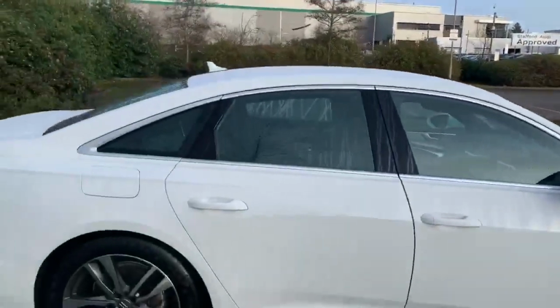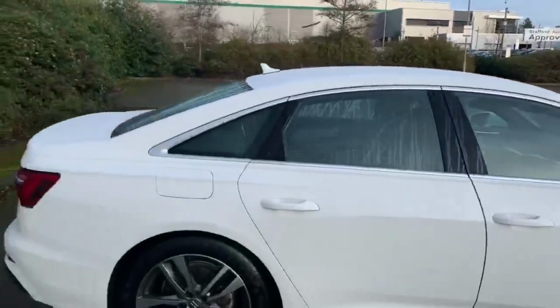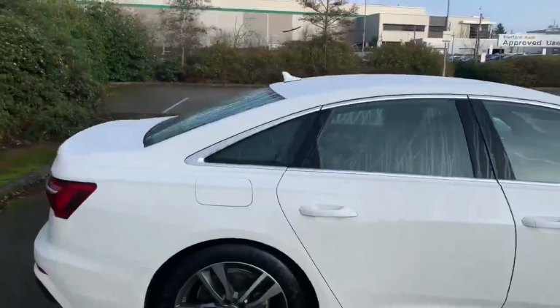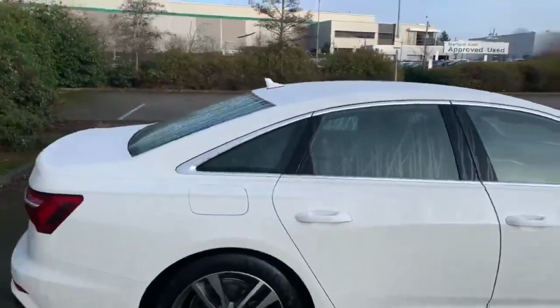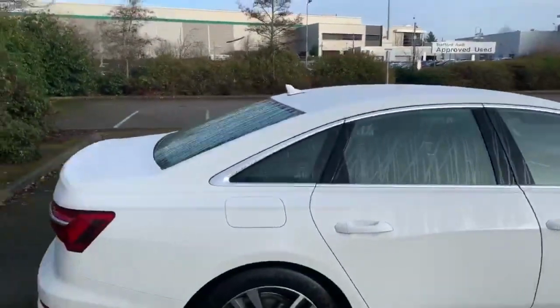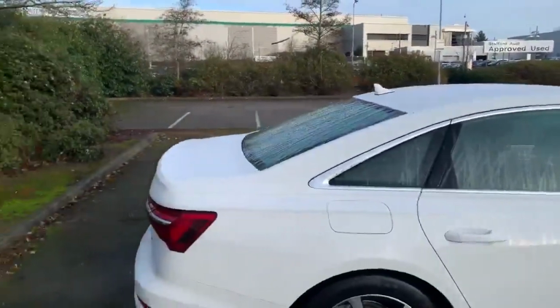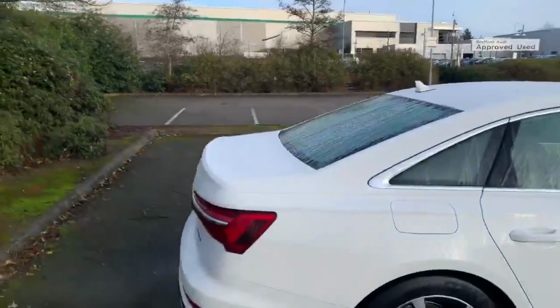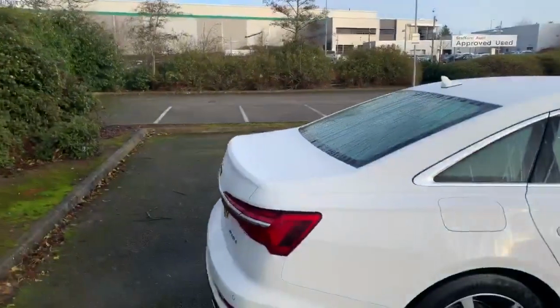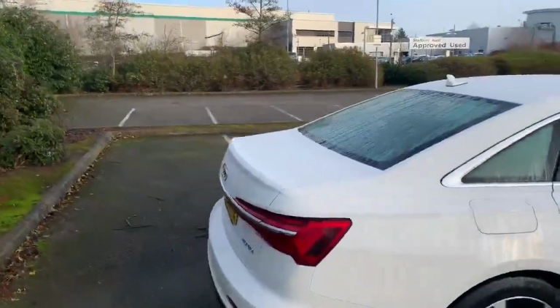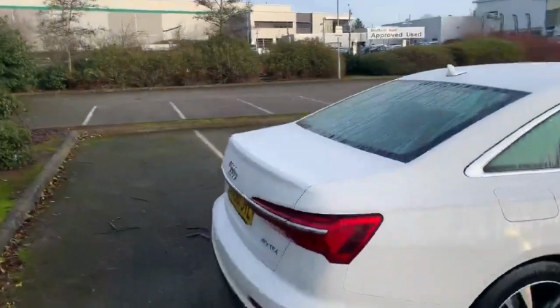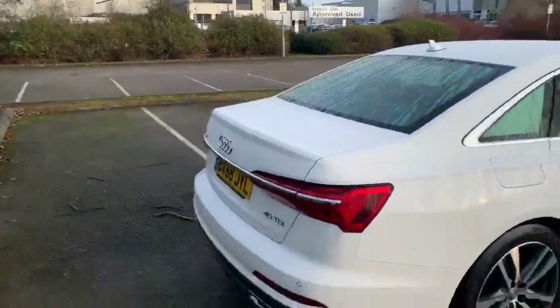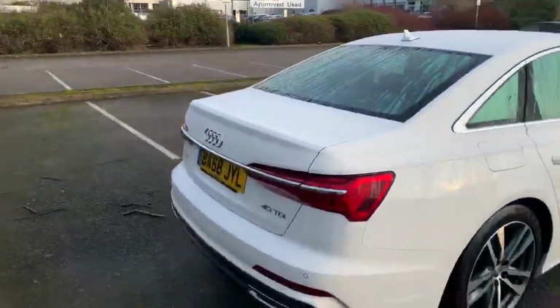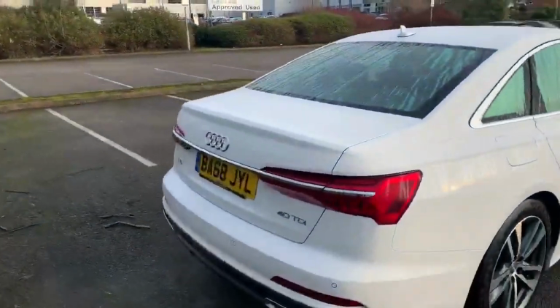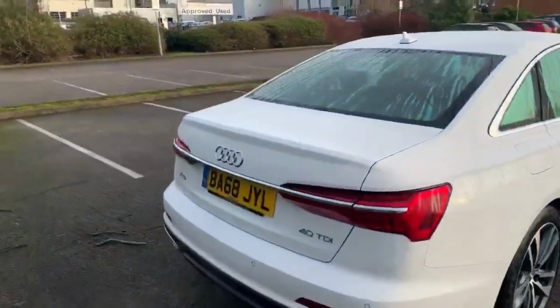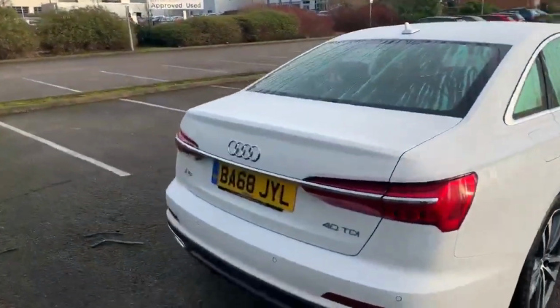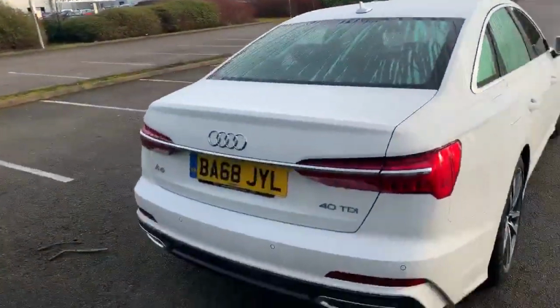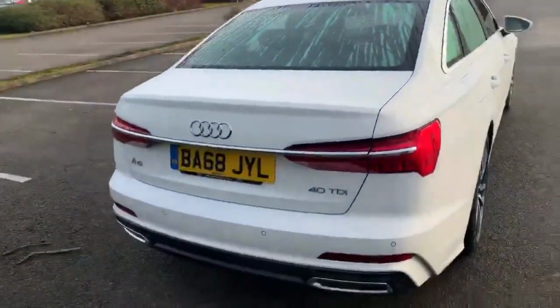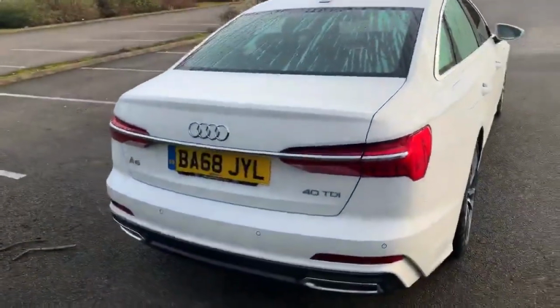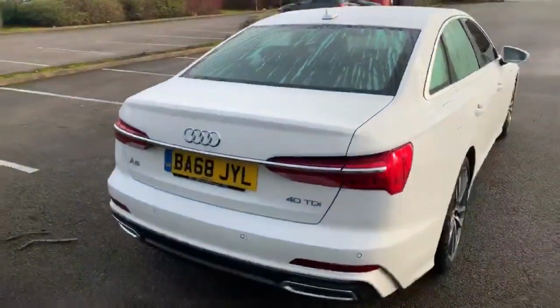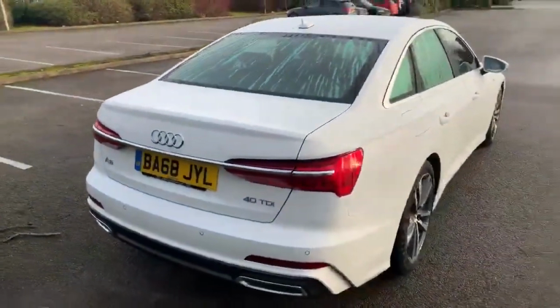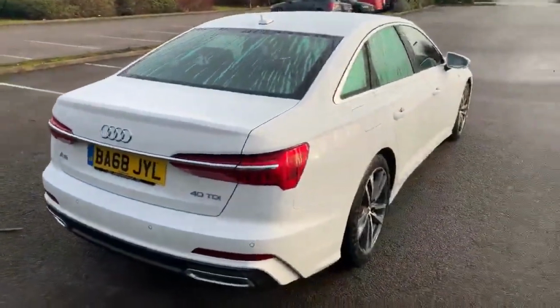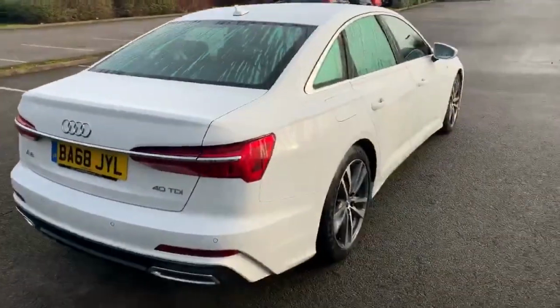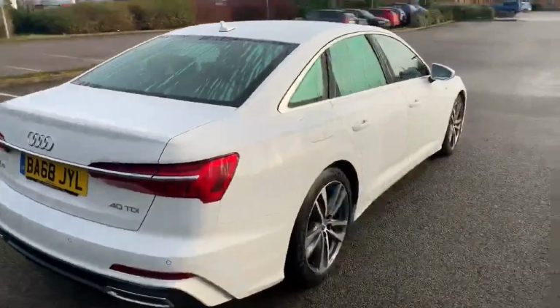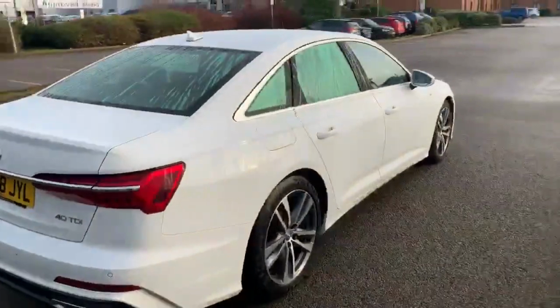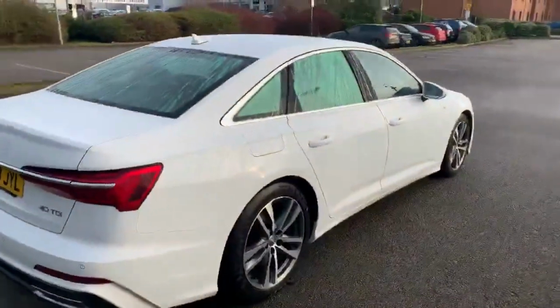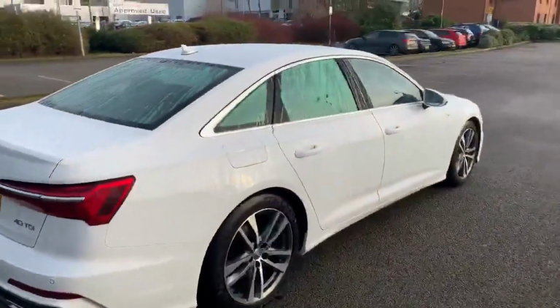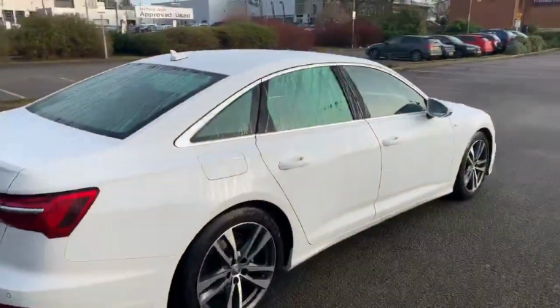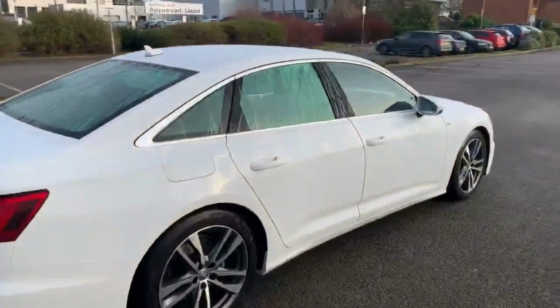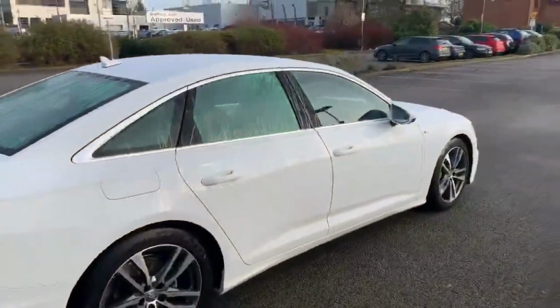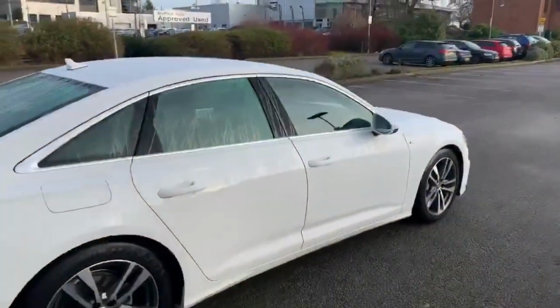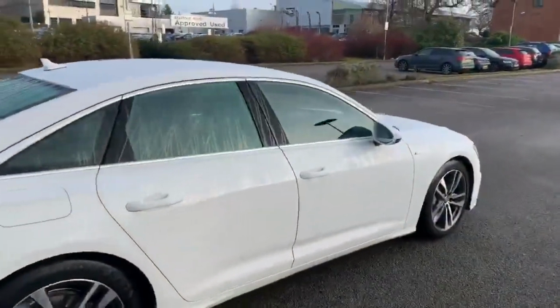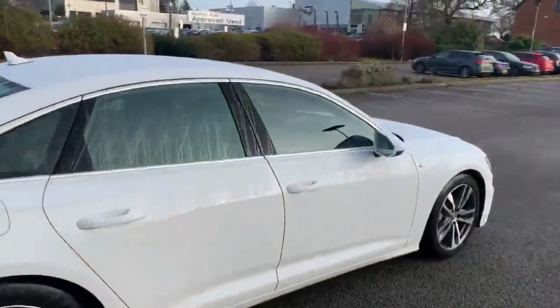This car does come with the front and rear parking sensors and it also comes with the rear parking camera. All of our Audi approved vehicles do come with 12 month warranty and 12 month roadside assist.